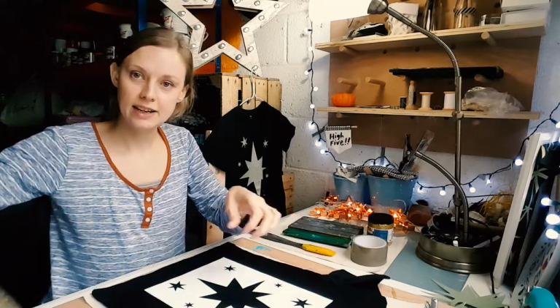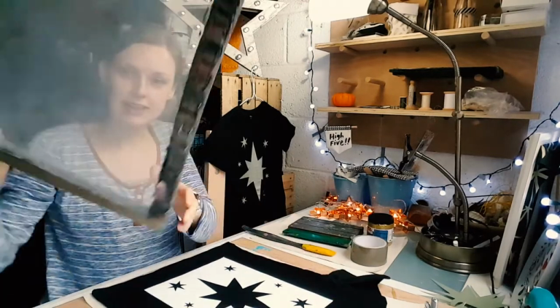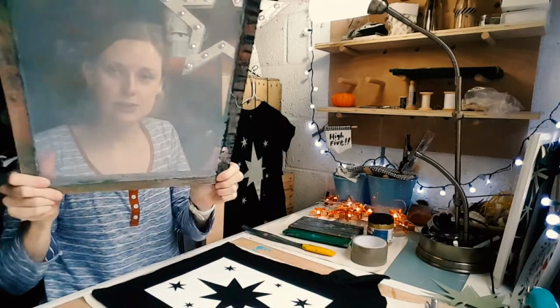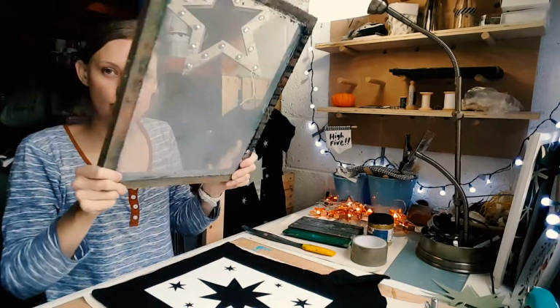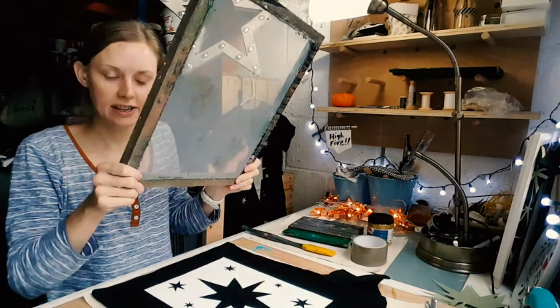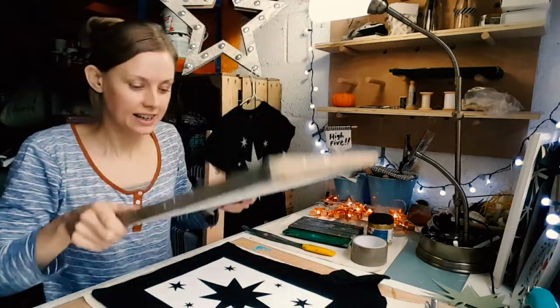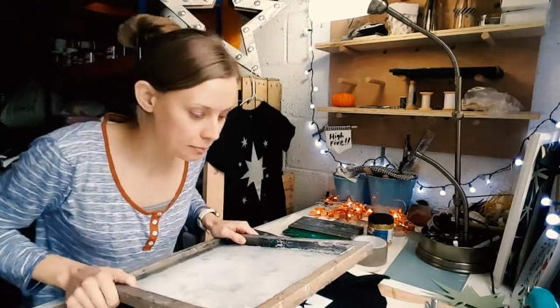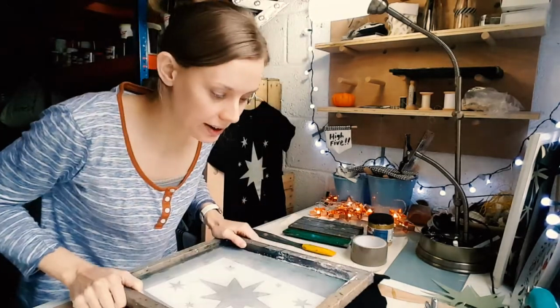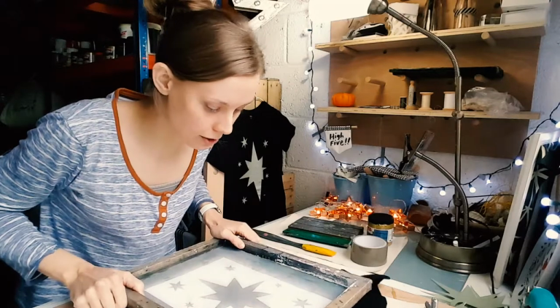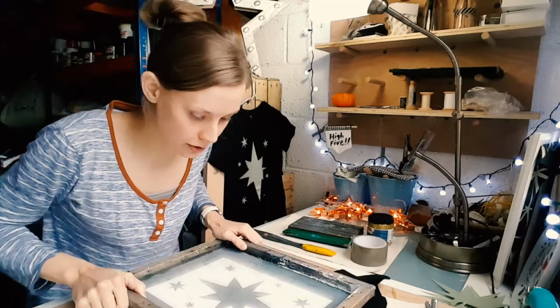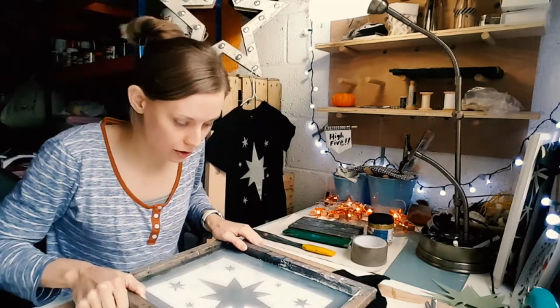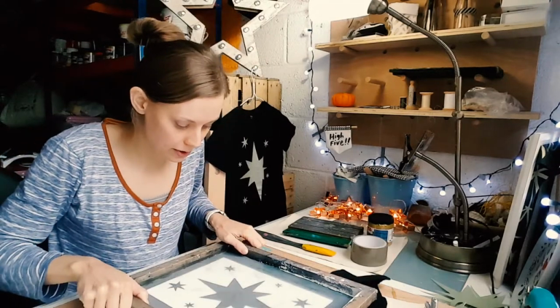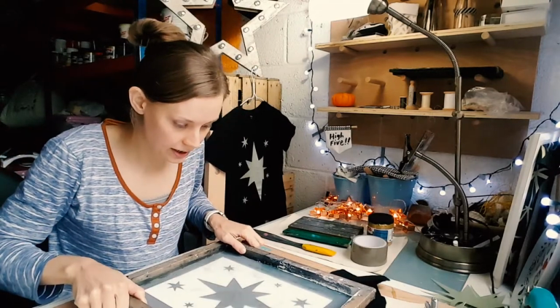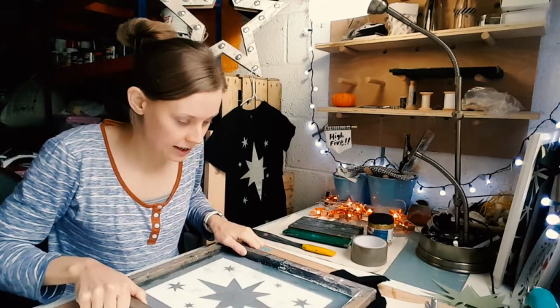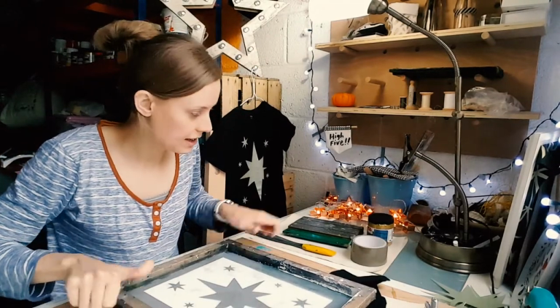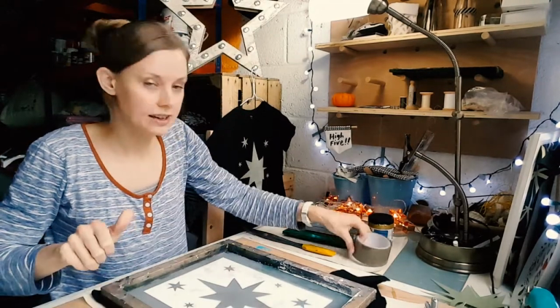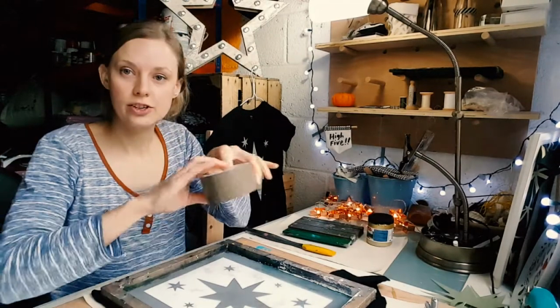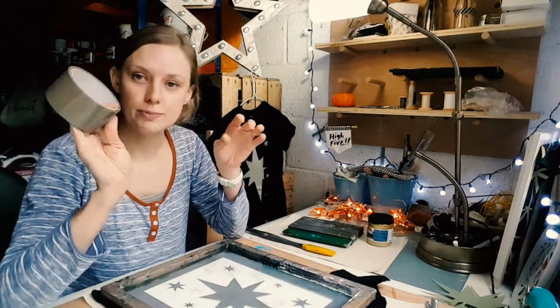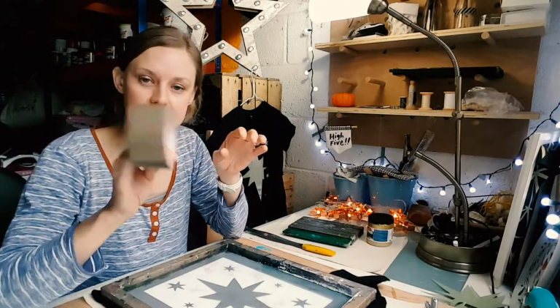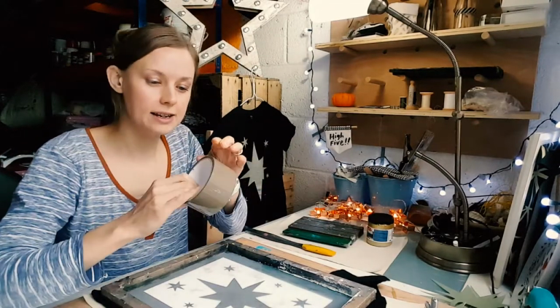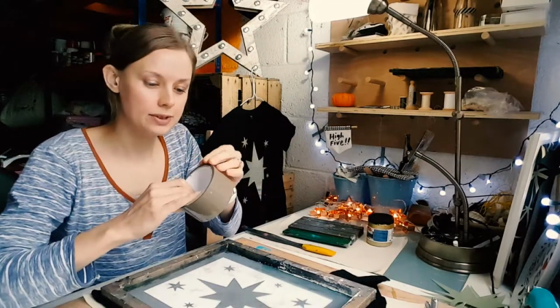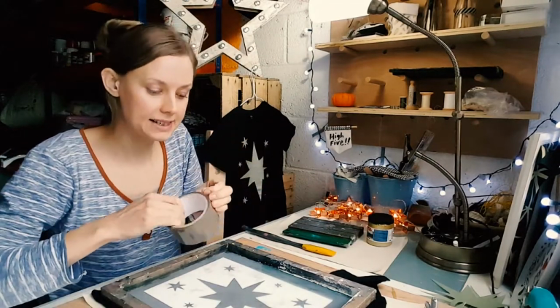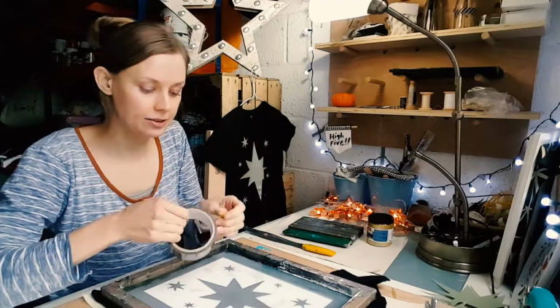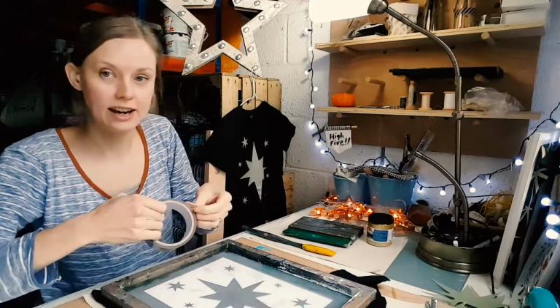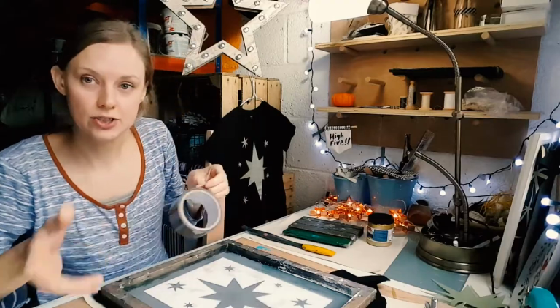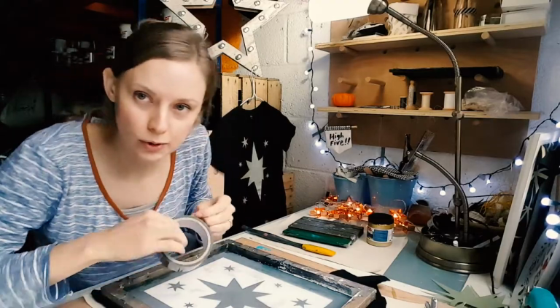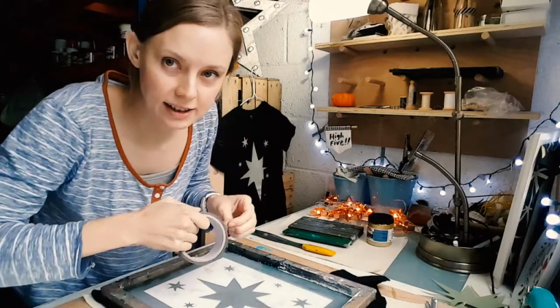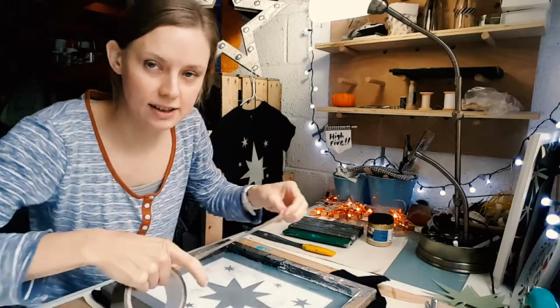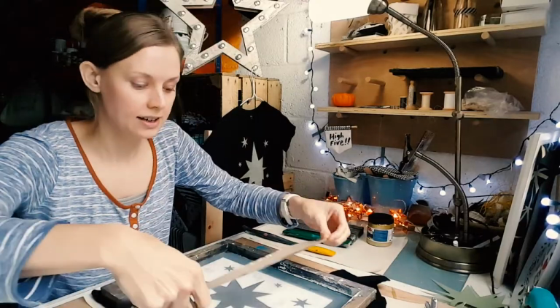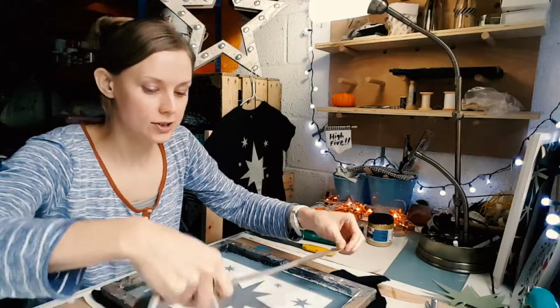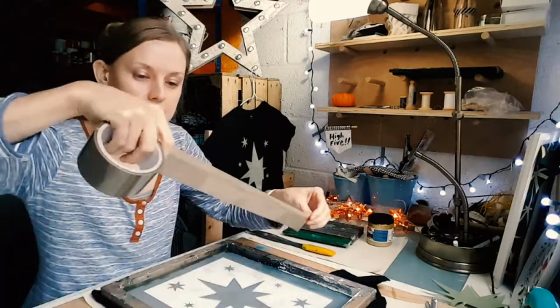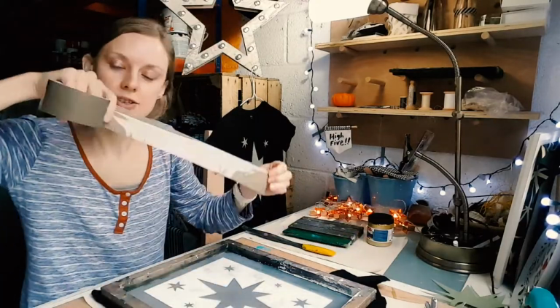Then take your screen and put that over the top, and then you're going to use your masking tape to mask out the areas you don't want the ink to get to.